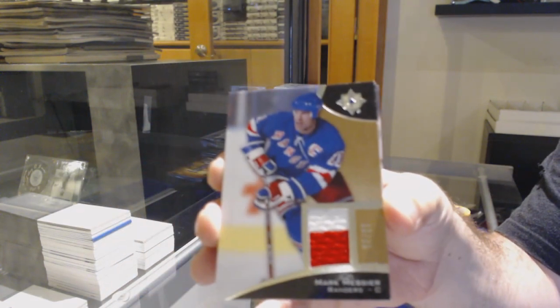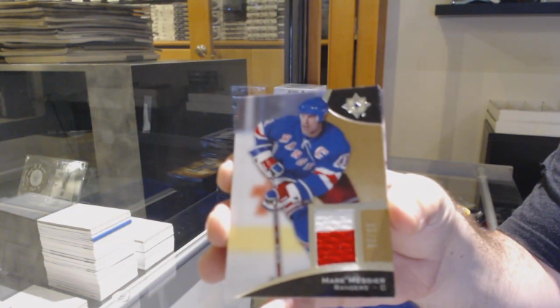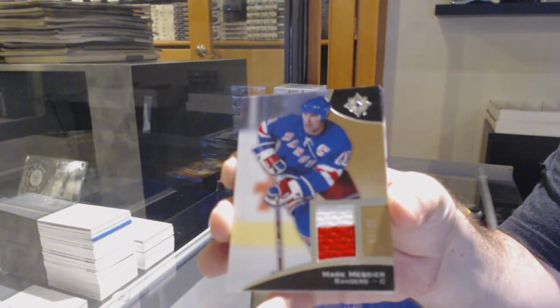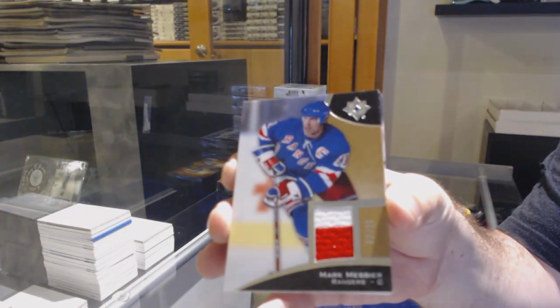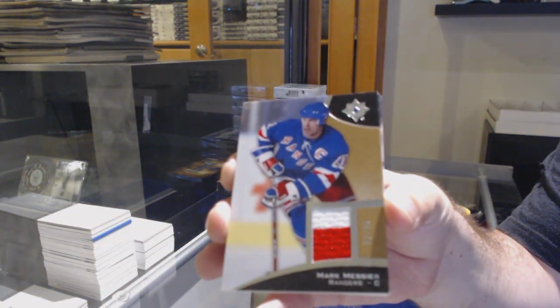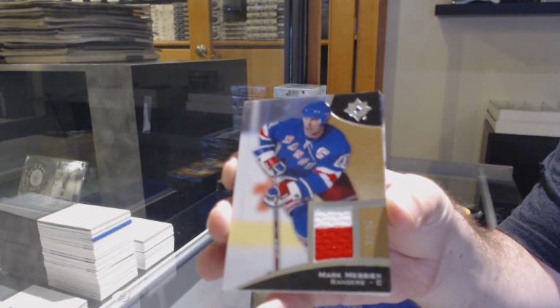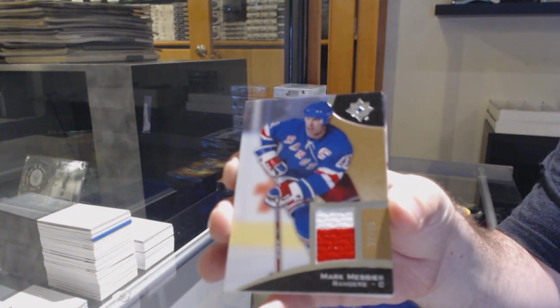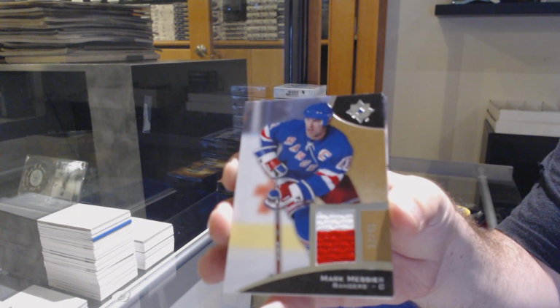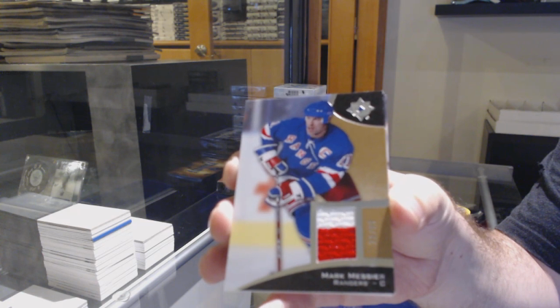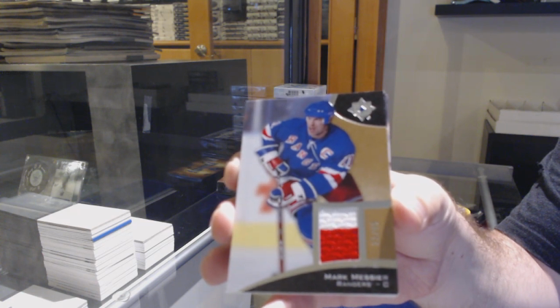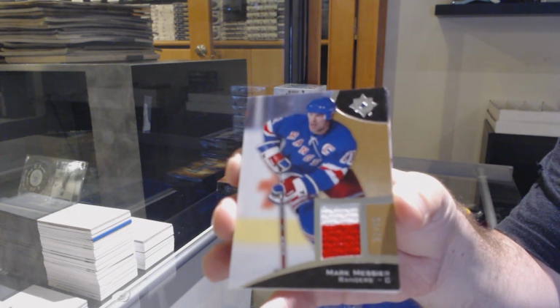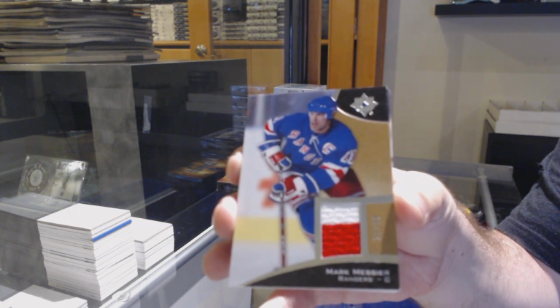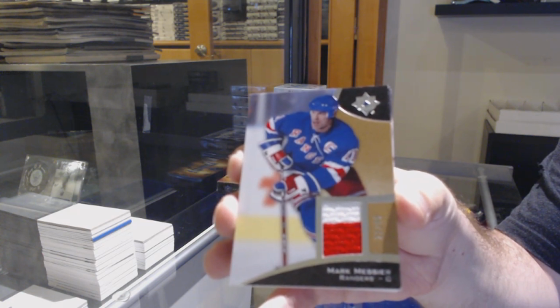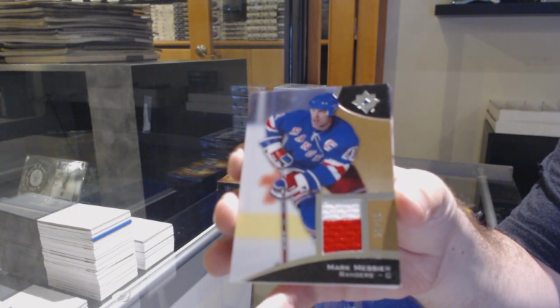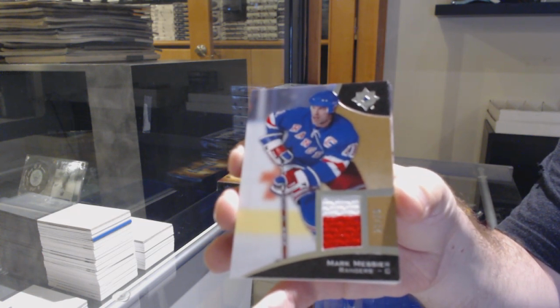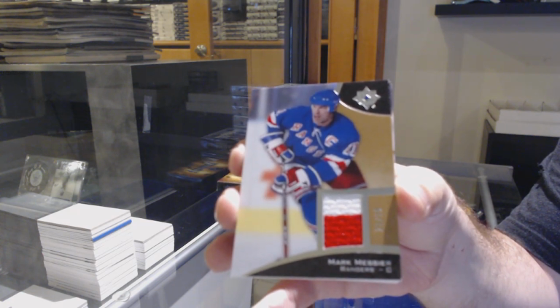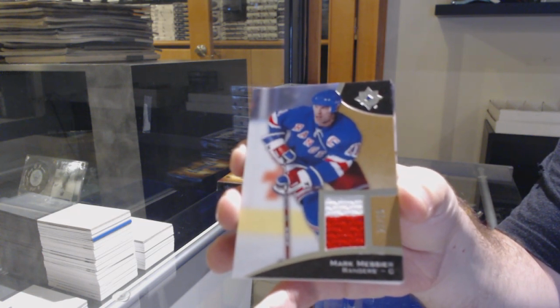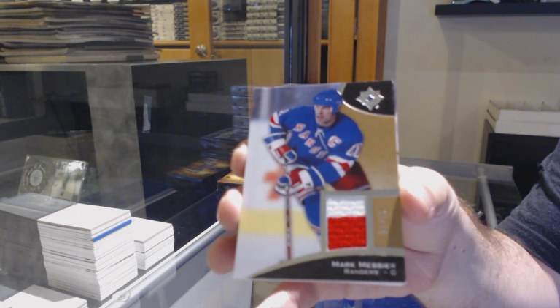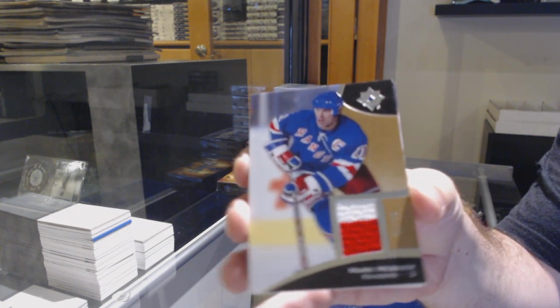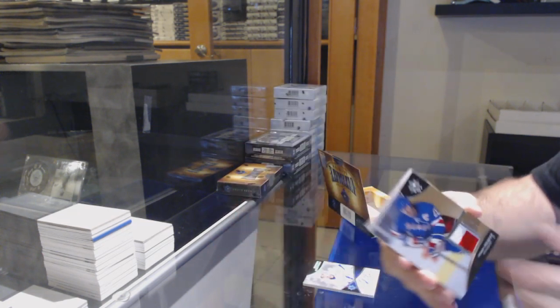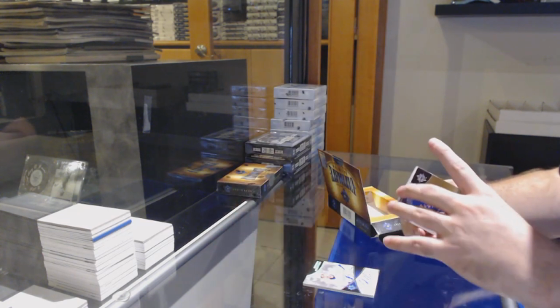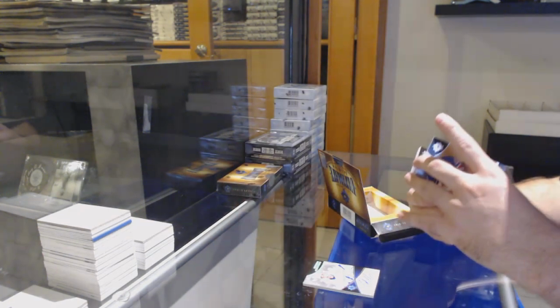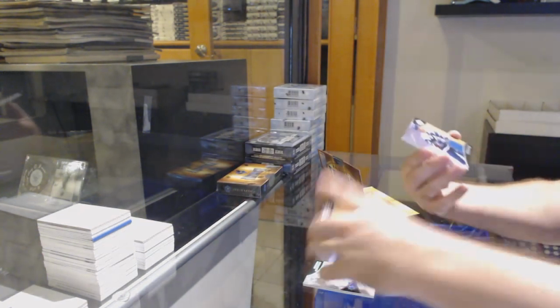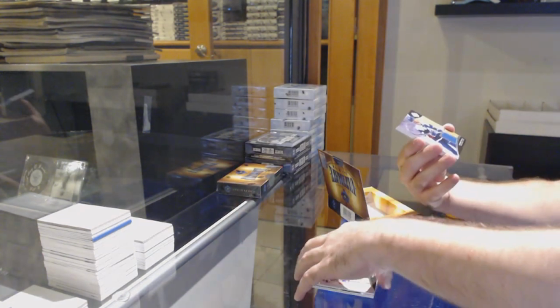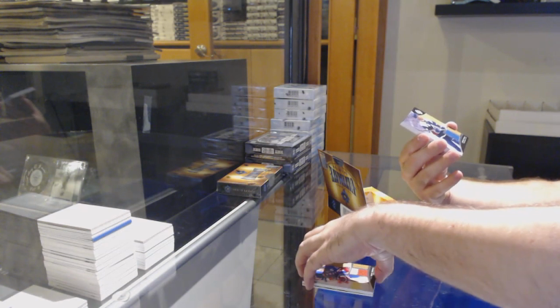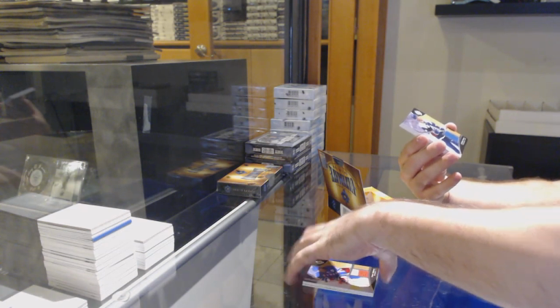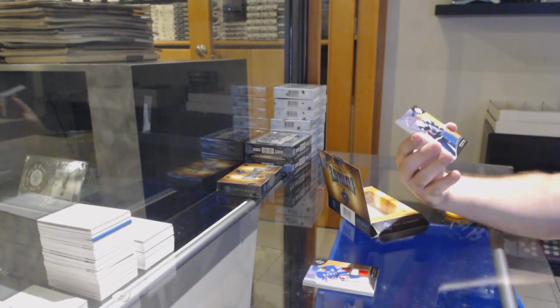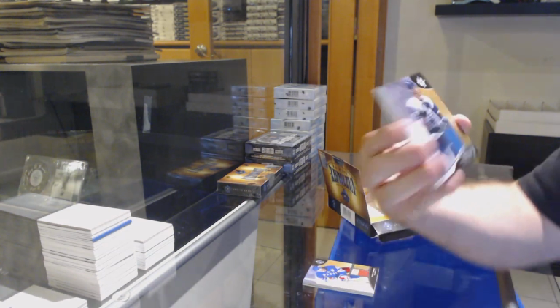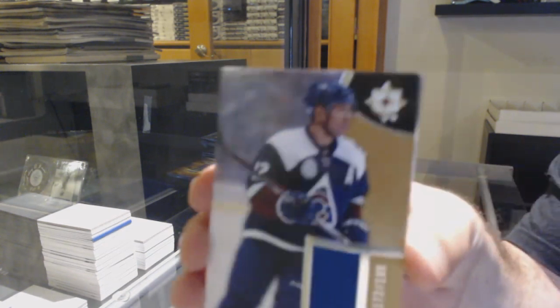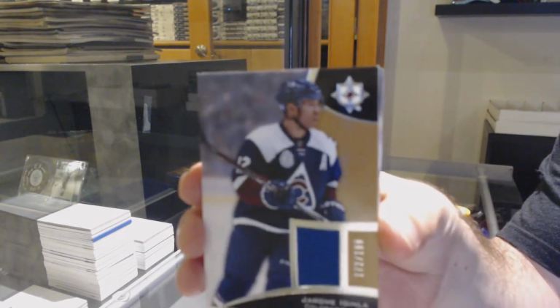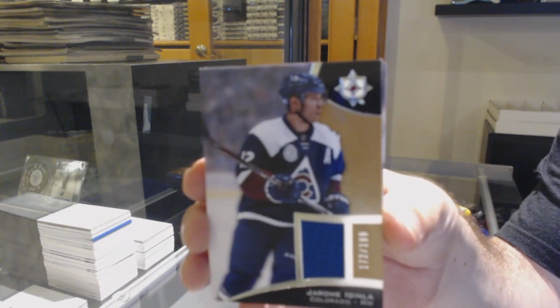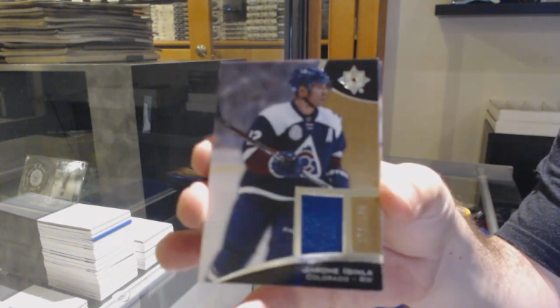For the Rangers, the 99 two-color jersey, Marc Messier. You'll see two colors on these very often.